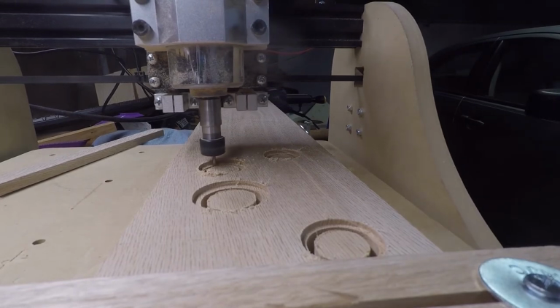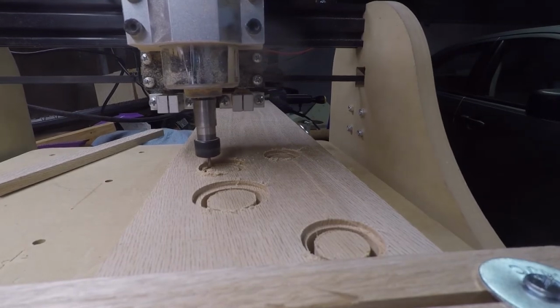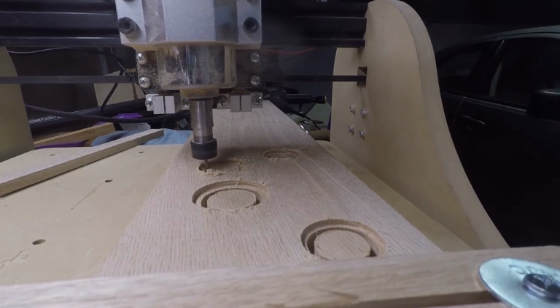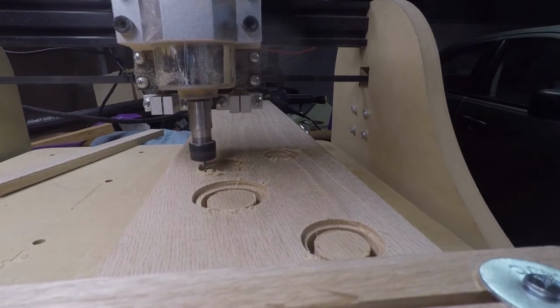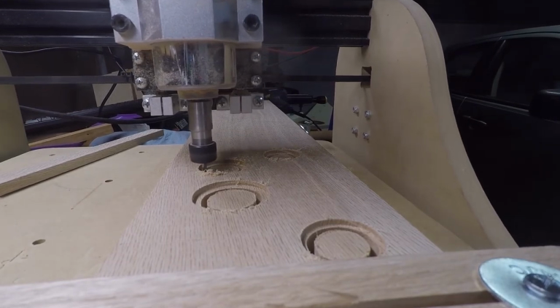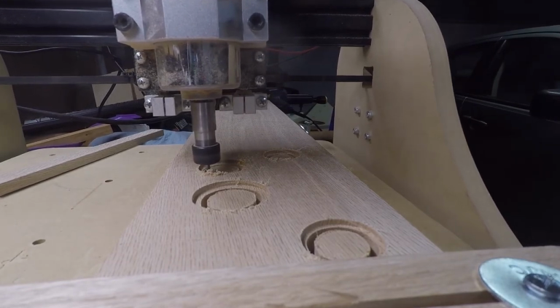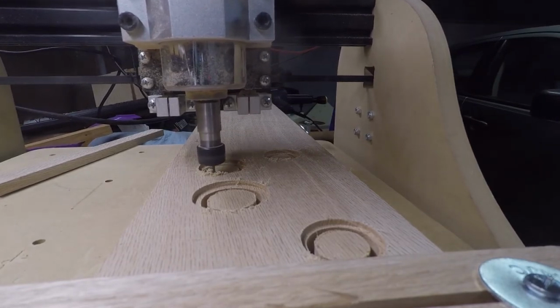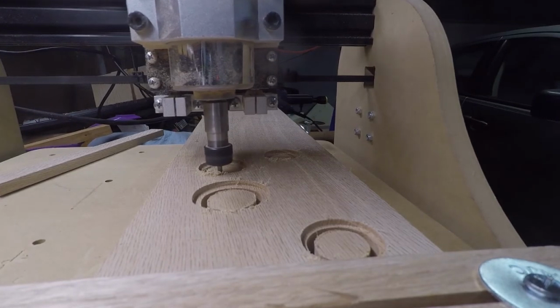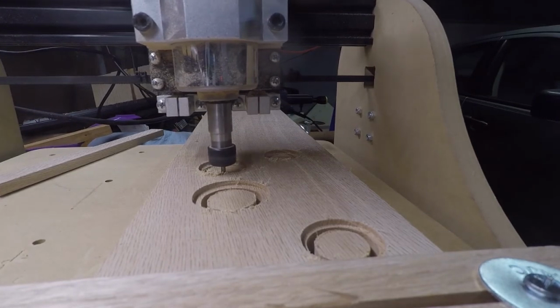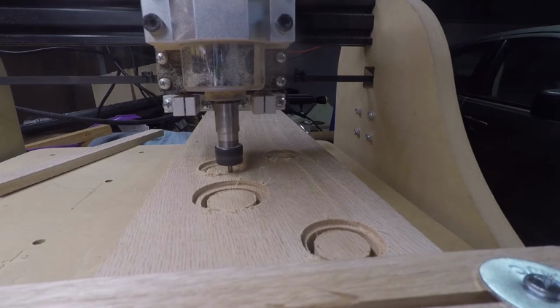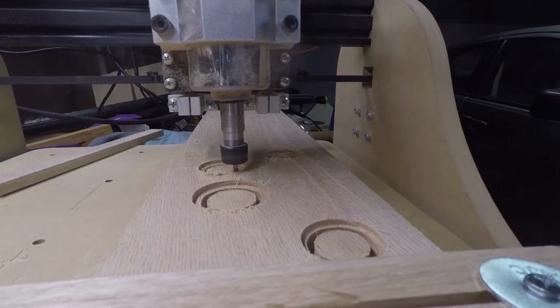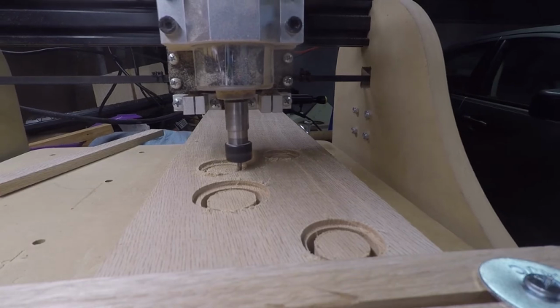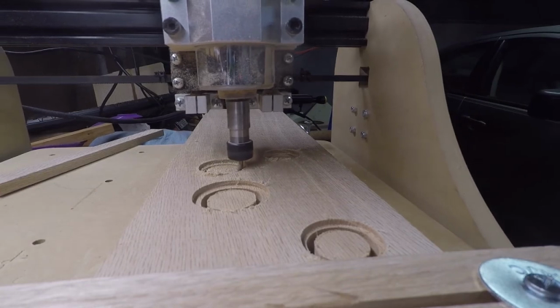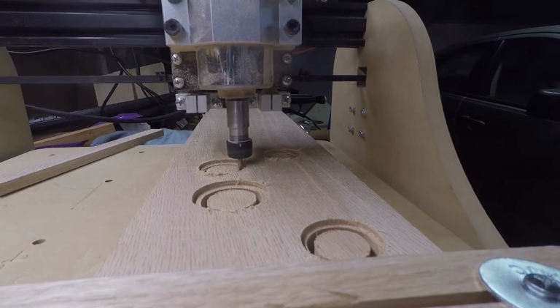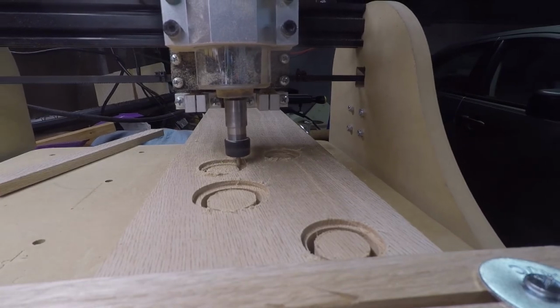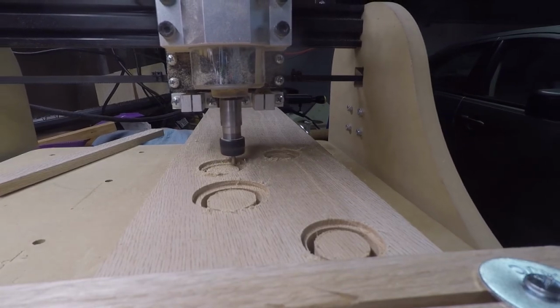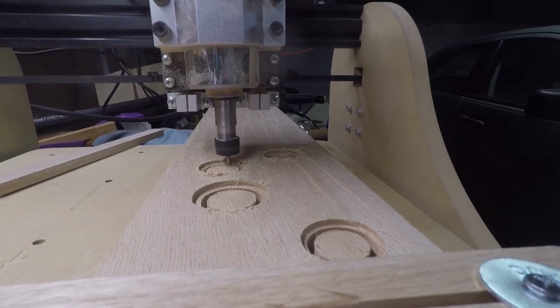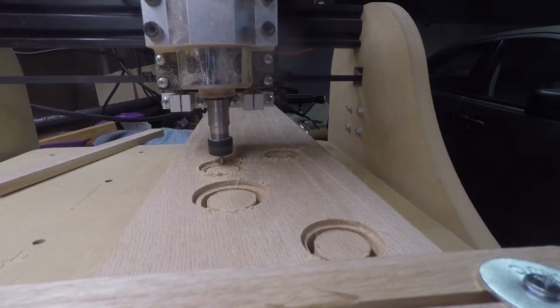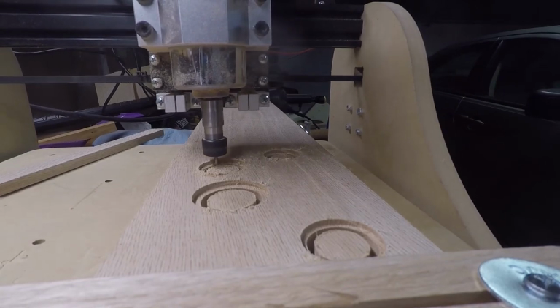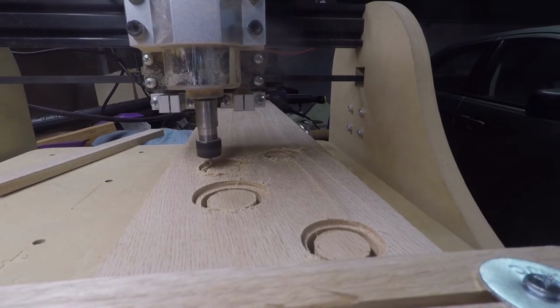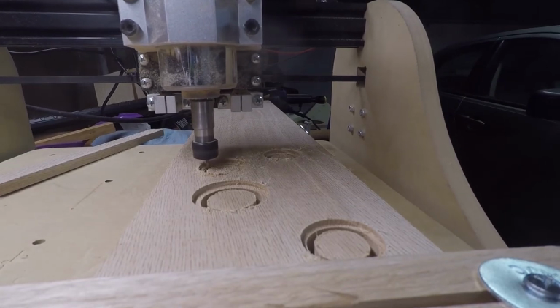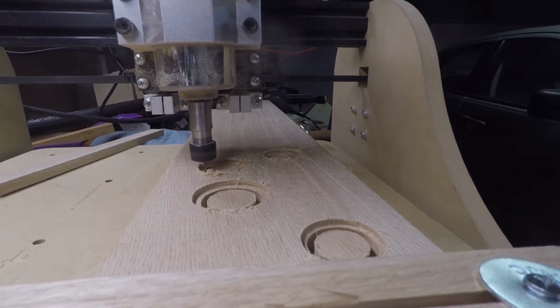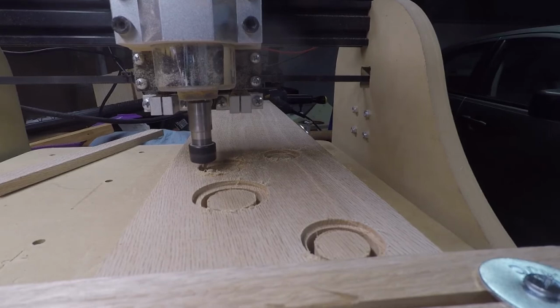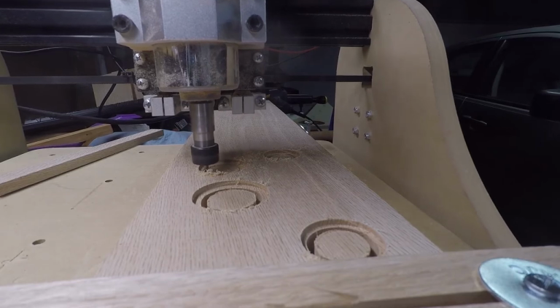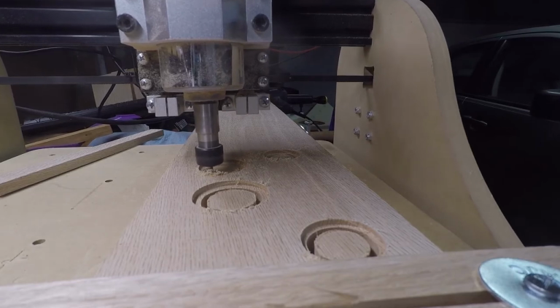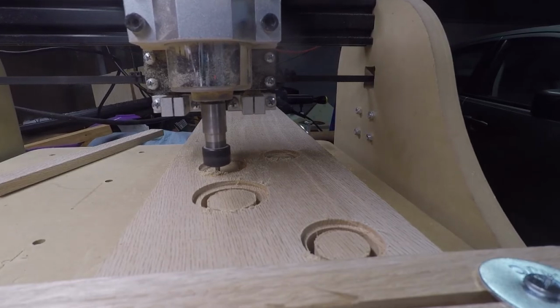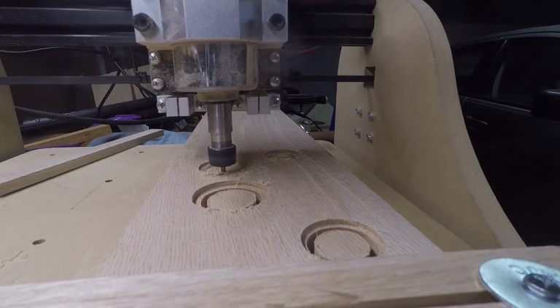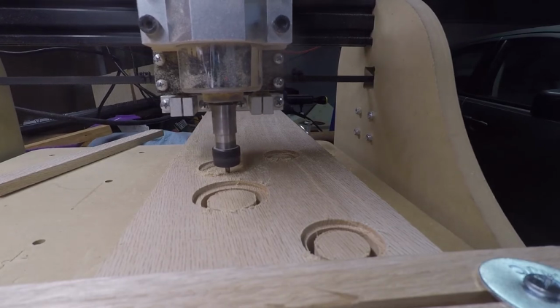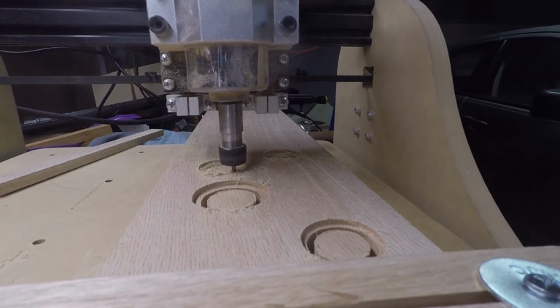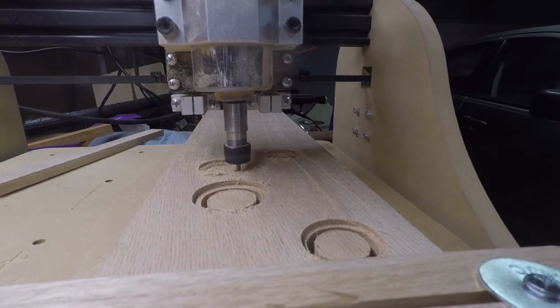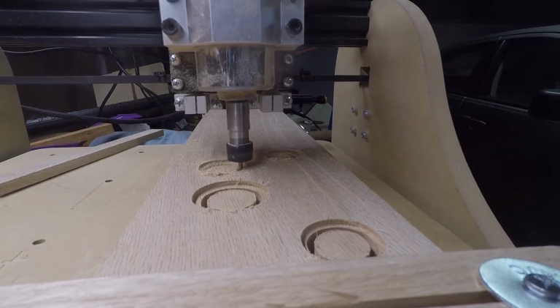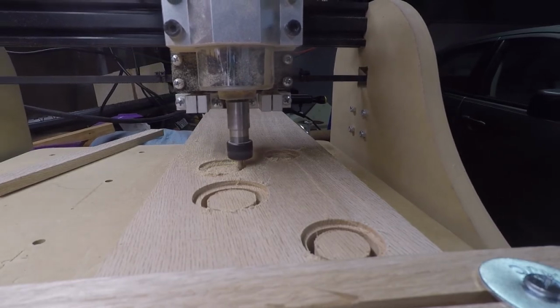I used the CNC machine to cut out holes that look like bubbles in some oak. Each one of the four cutting sessions took at least 45 minutes. If you want to watch the full length of this clip, the link's in the description.